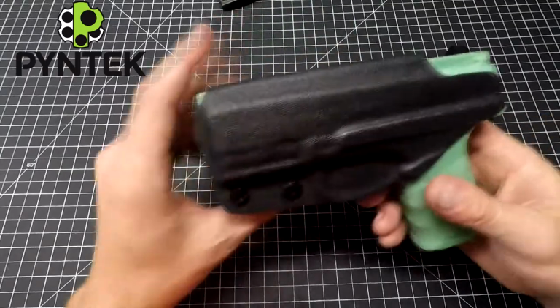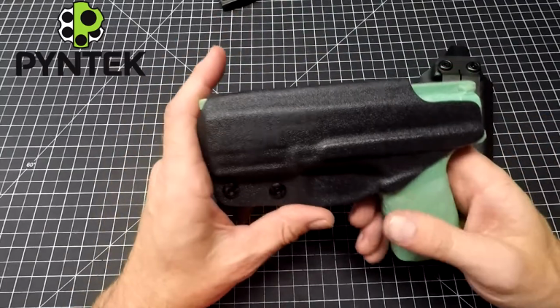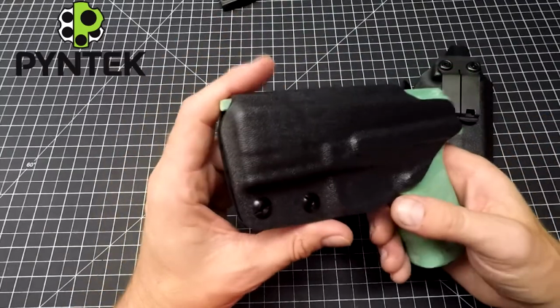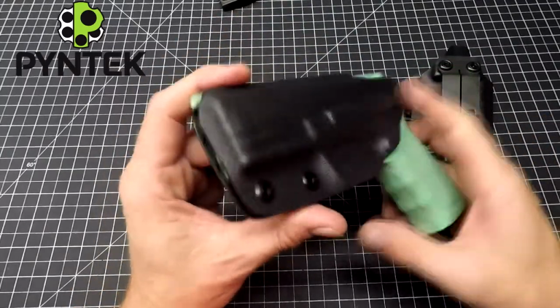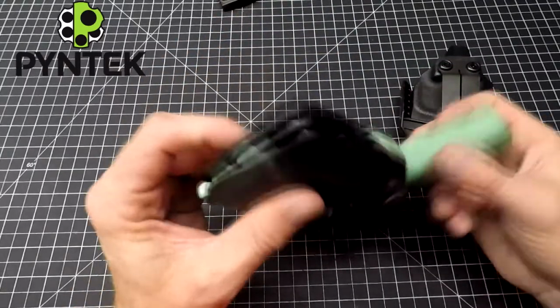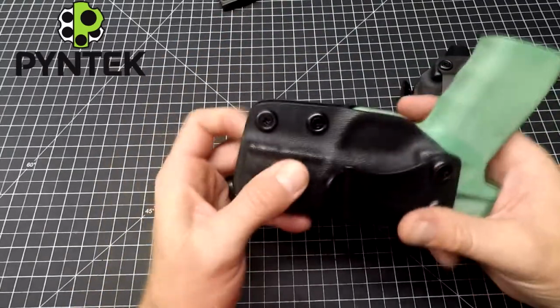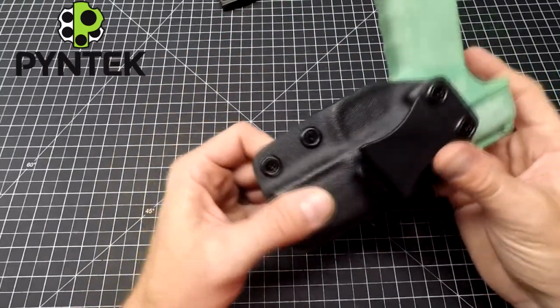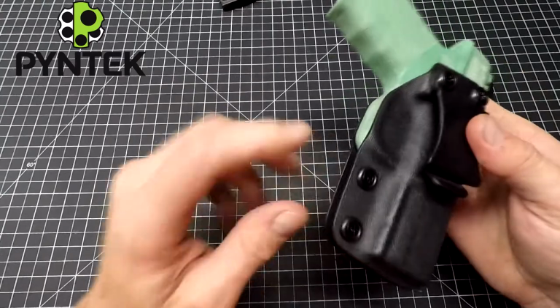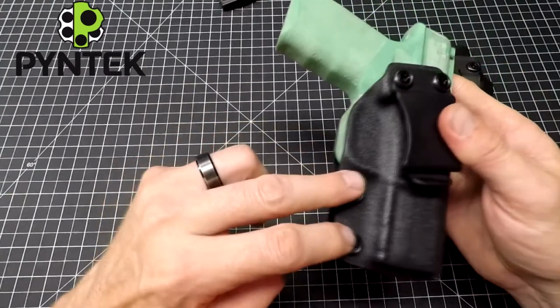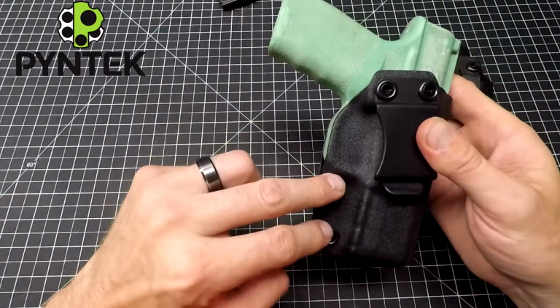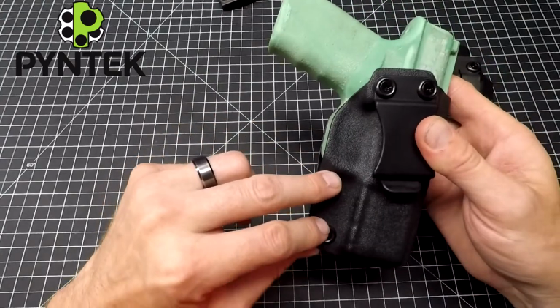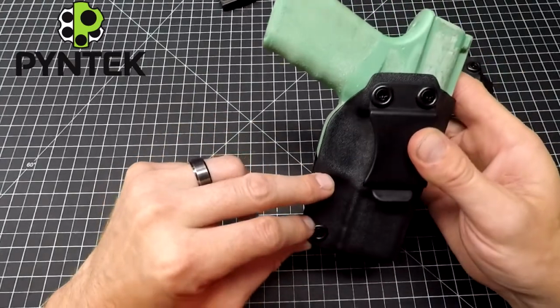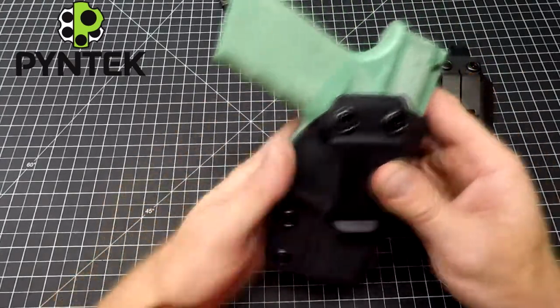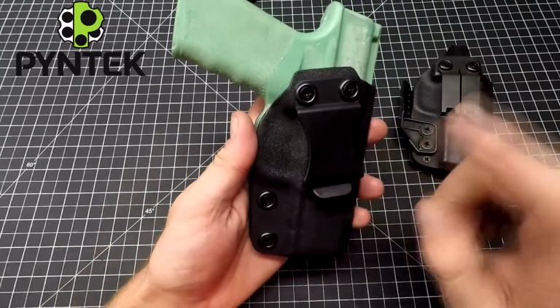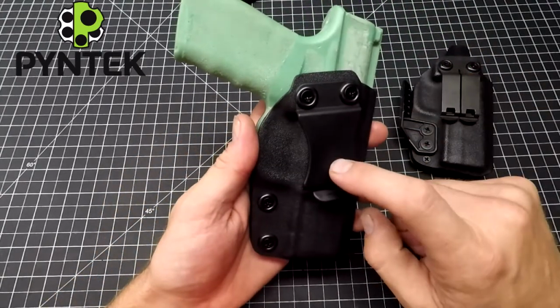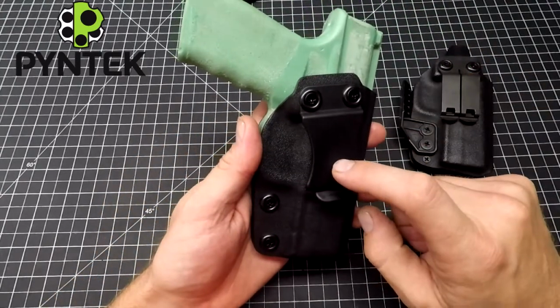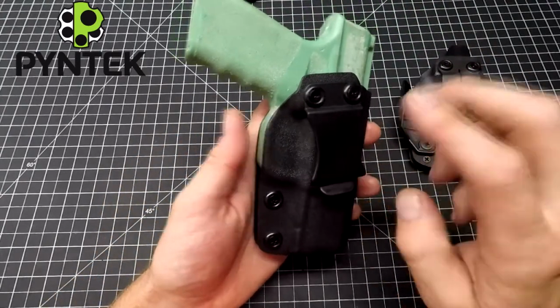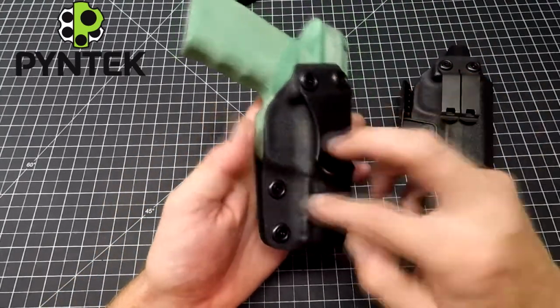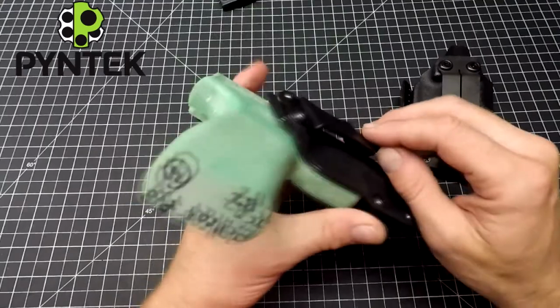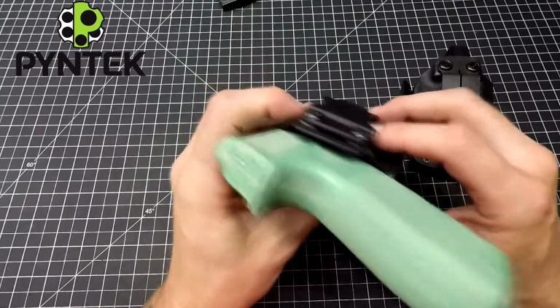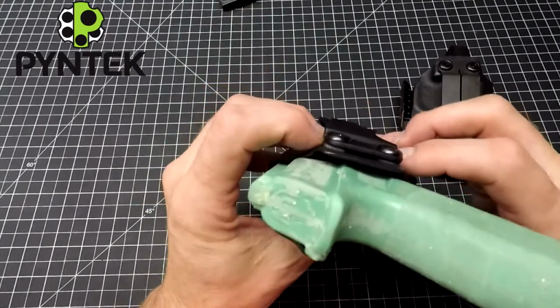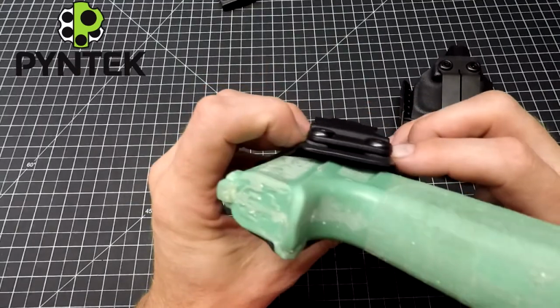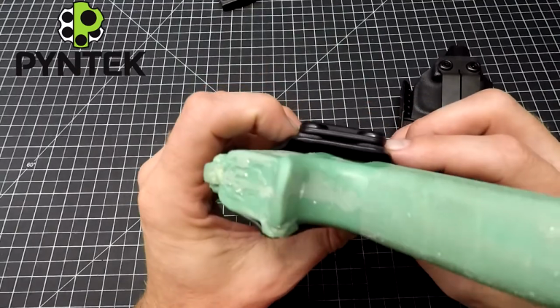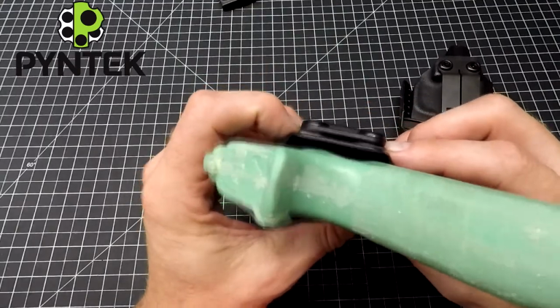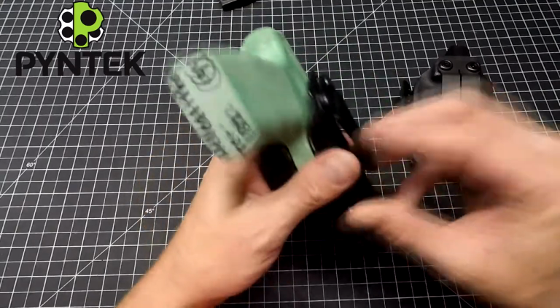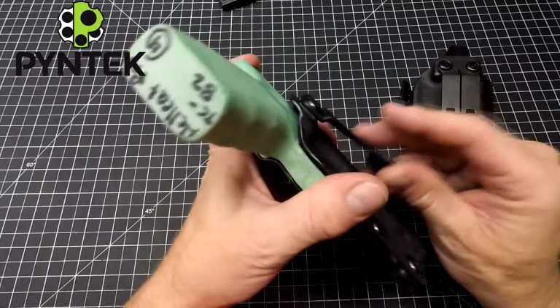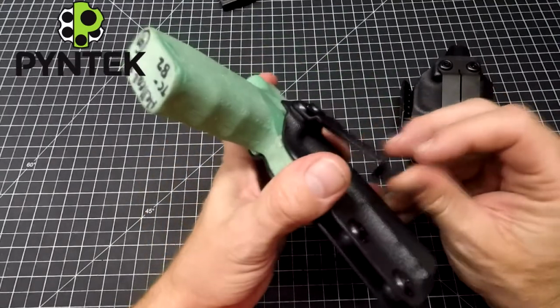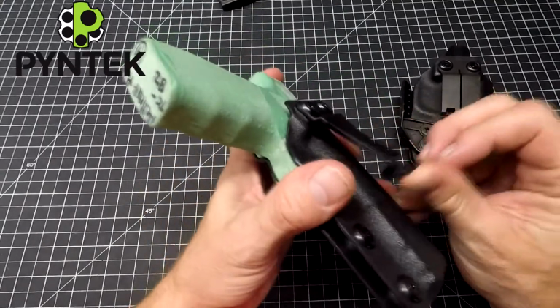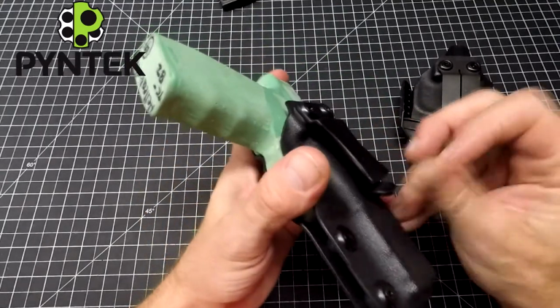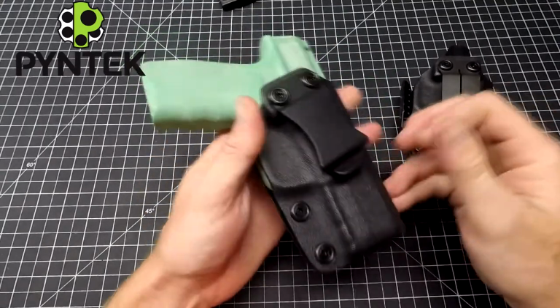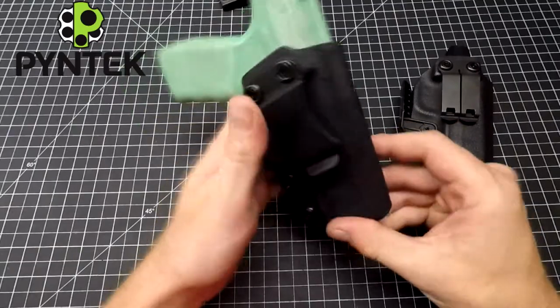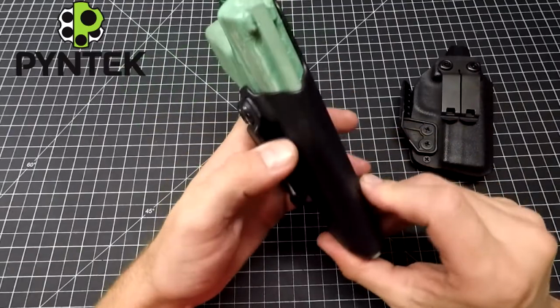My compact holster, quick little overview. We got the two adjustable retention screws, the one and a half inch belt clip, finishing washers throughout, and then we got some little rubber washers to help alleviate the pressure of taking this thing on and off all day long.